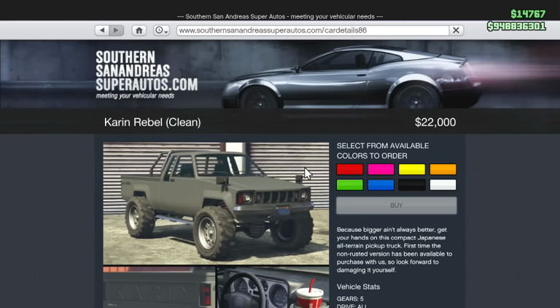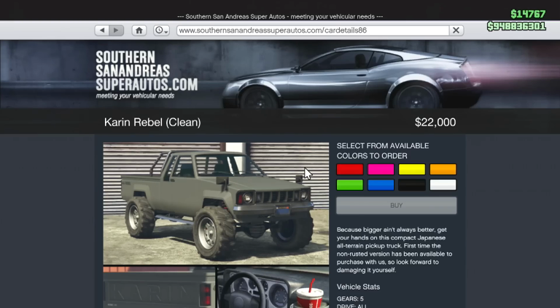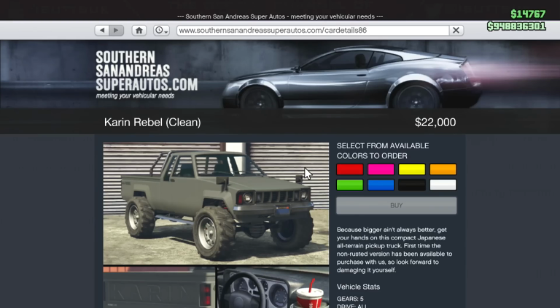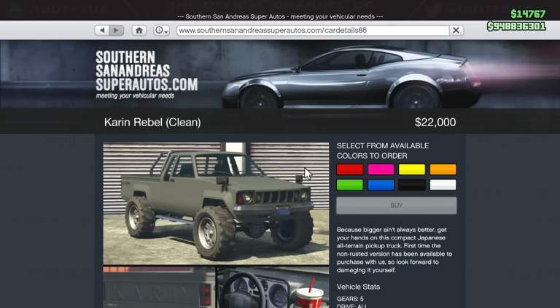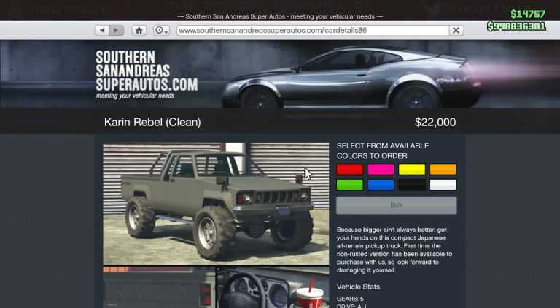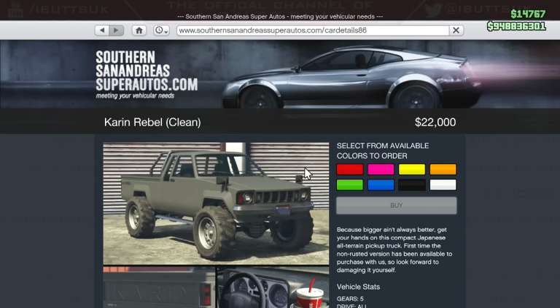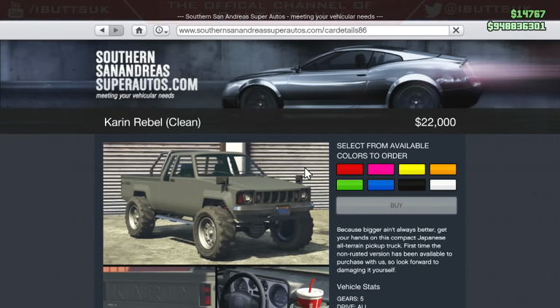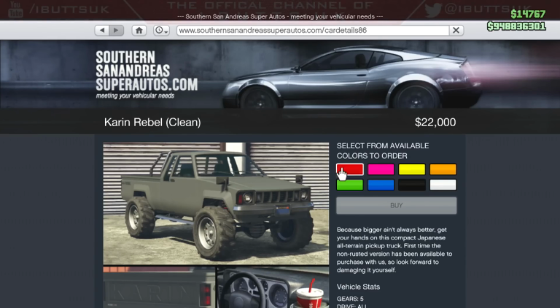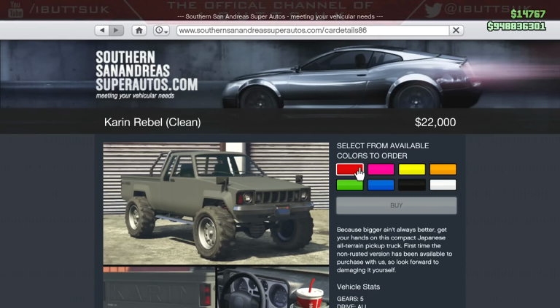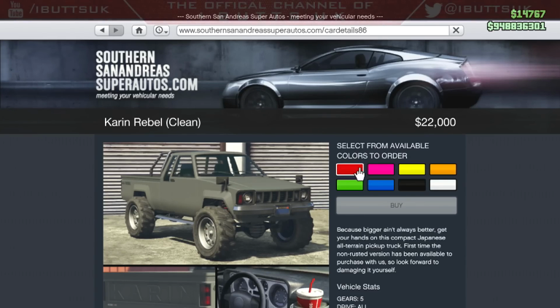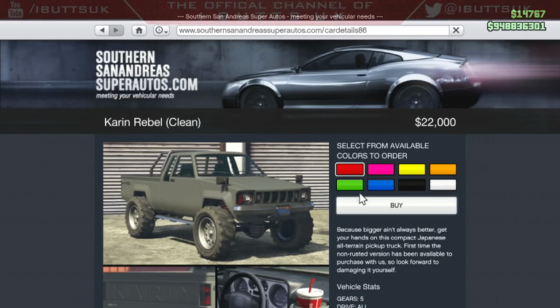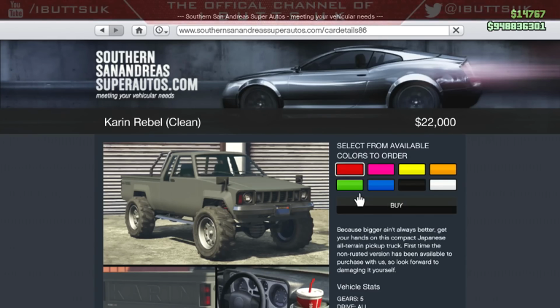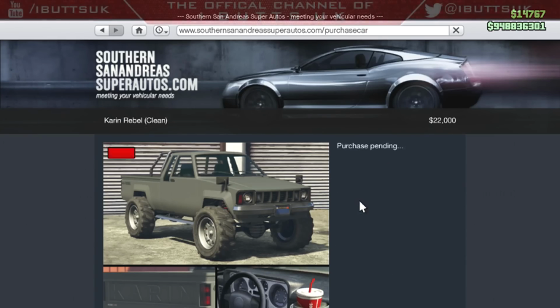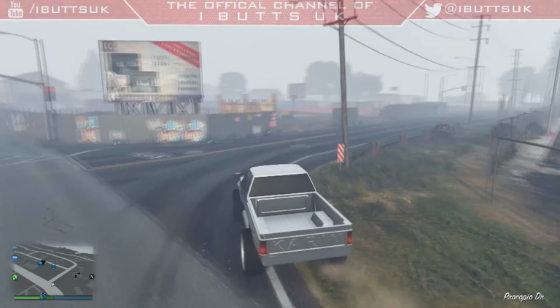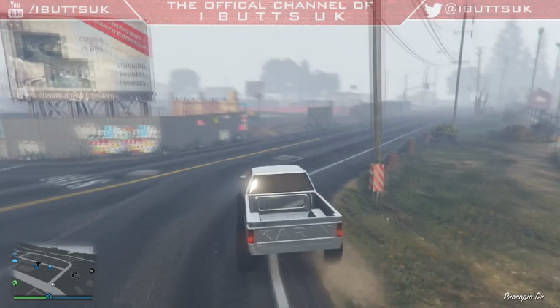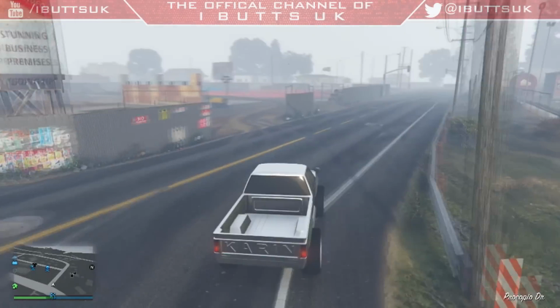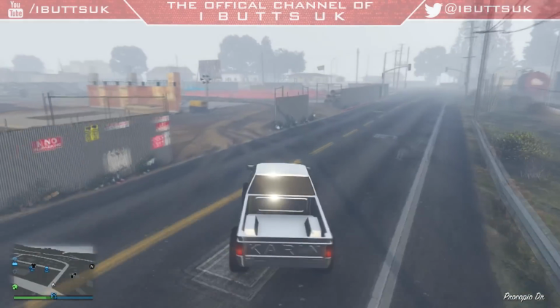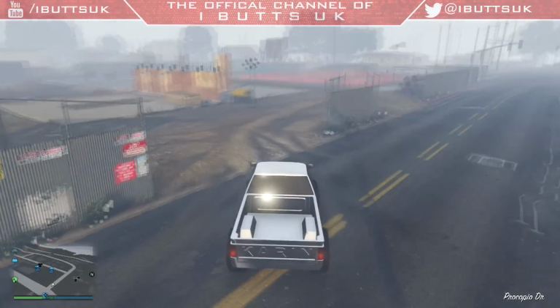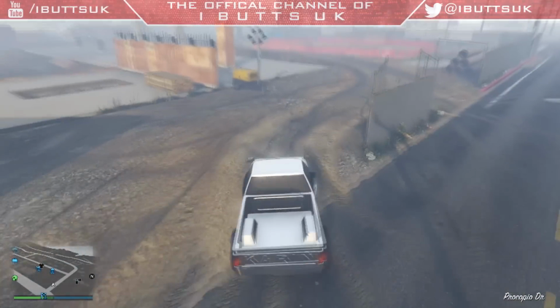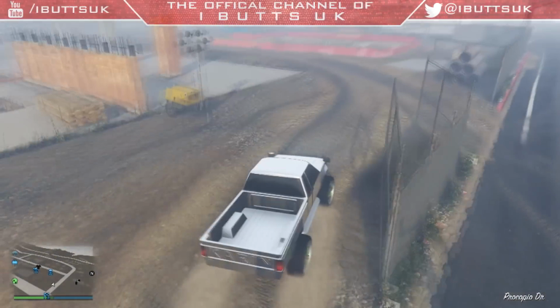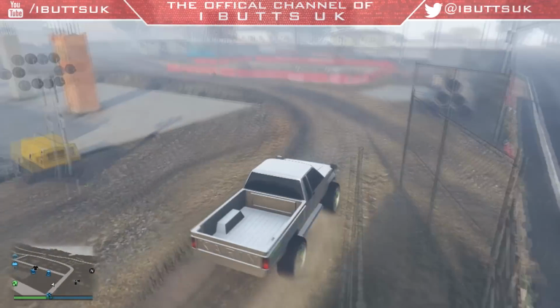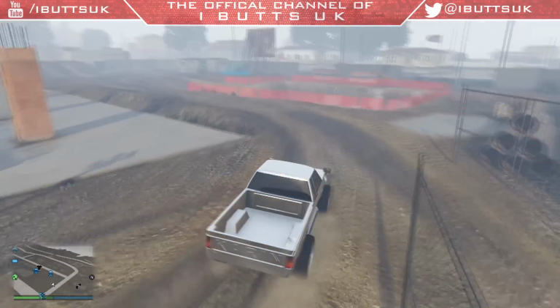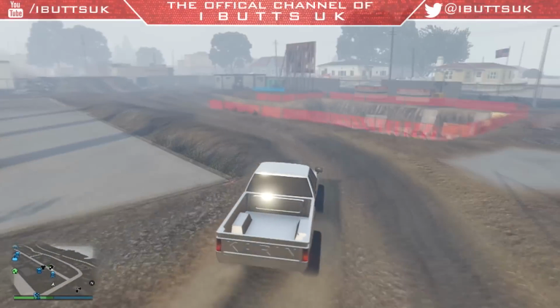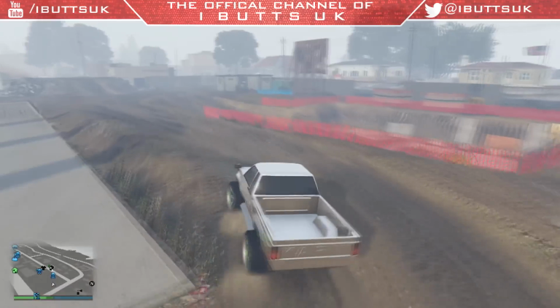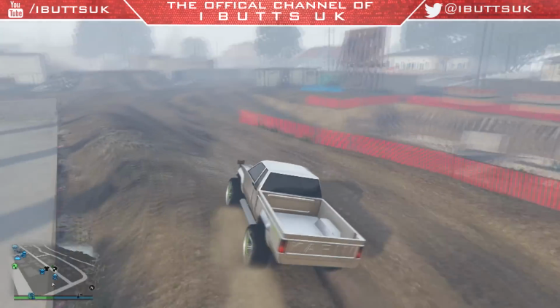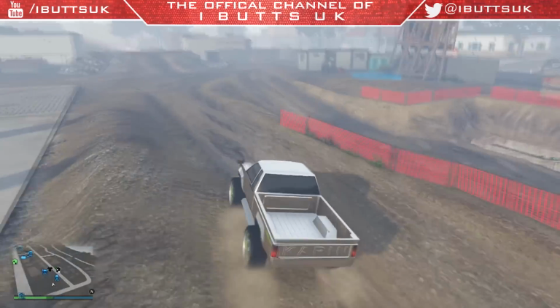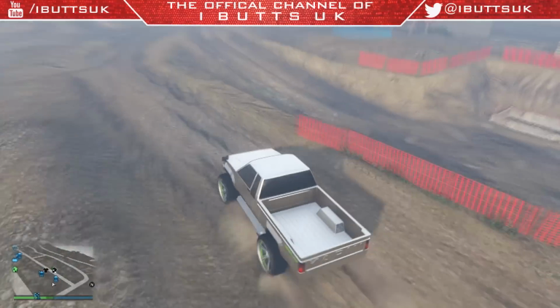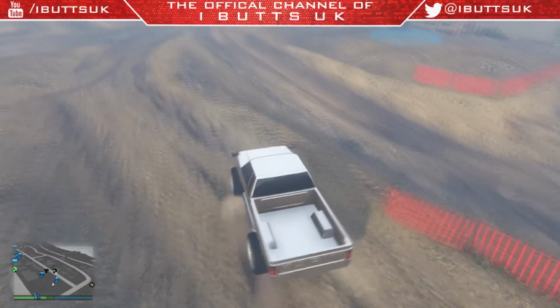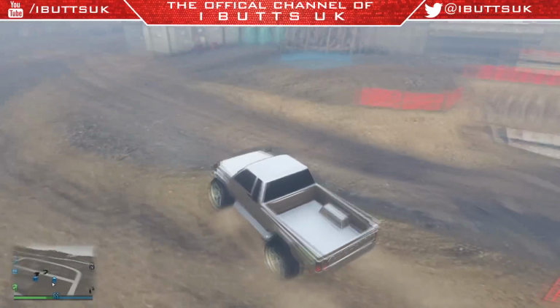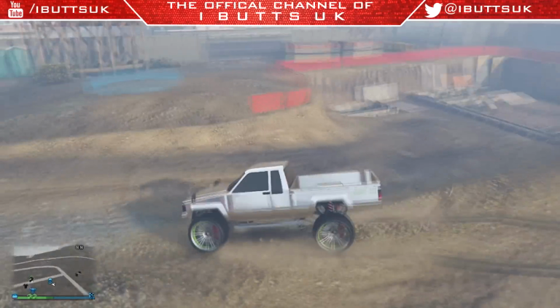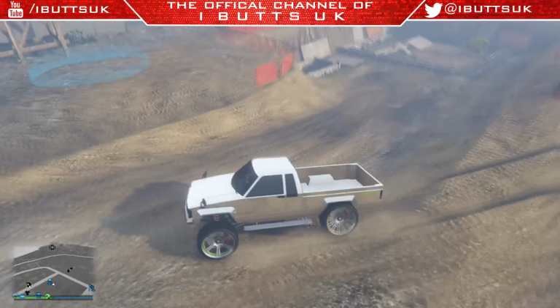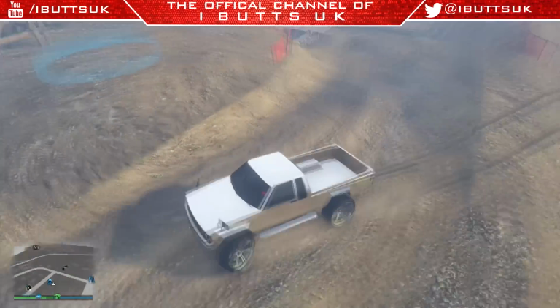Yo guys, it's Arbuts UK here and in this video I'm going to show you the wheelie car glitch. You're going to need a carrying rebel — you can use a rusty or clean one. I was going to buy one anyway so I just bought one.